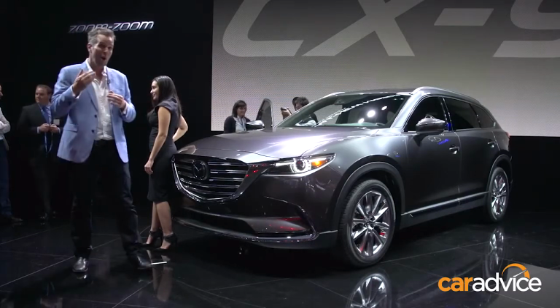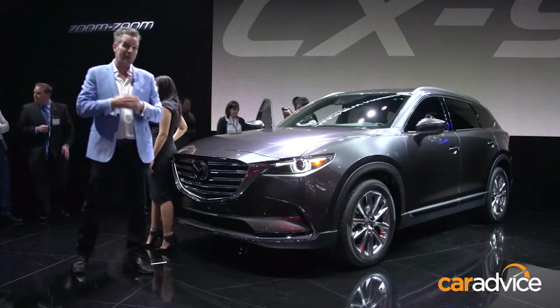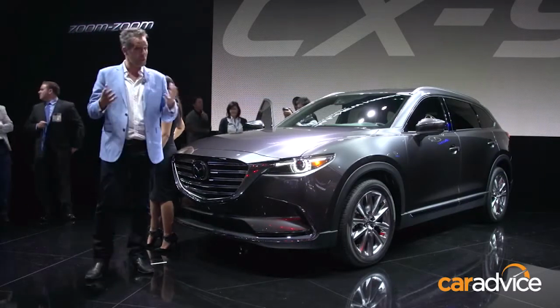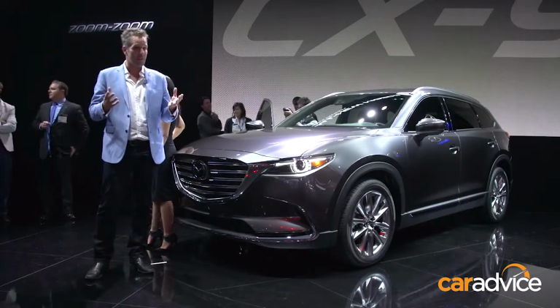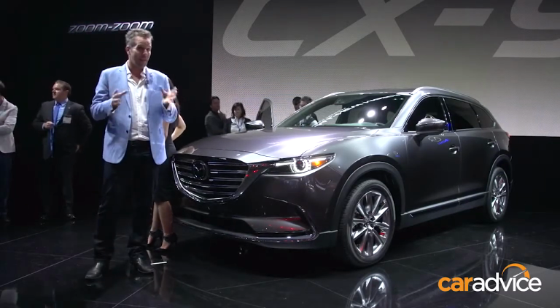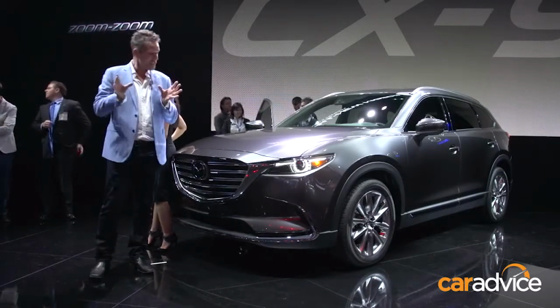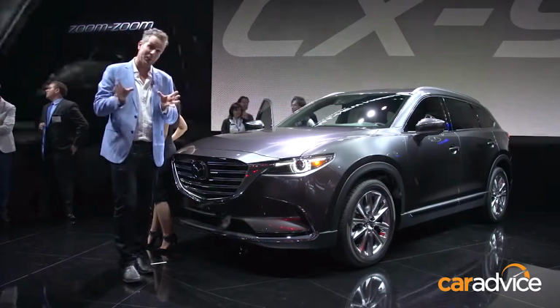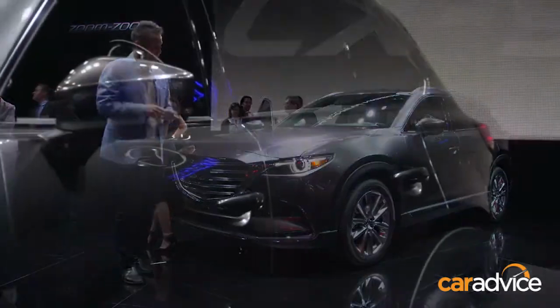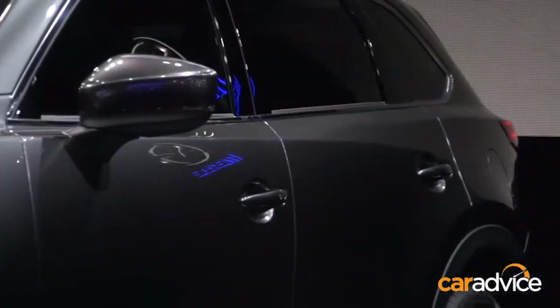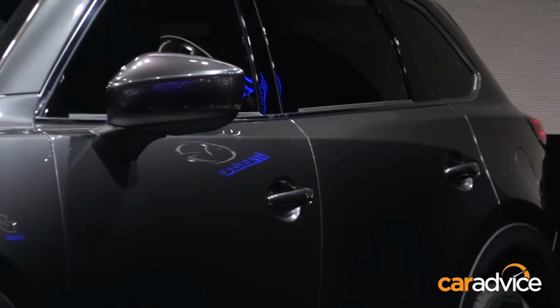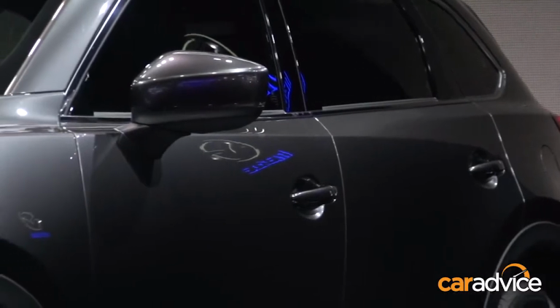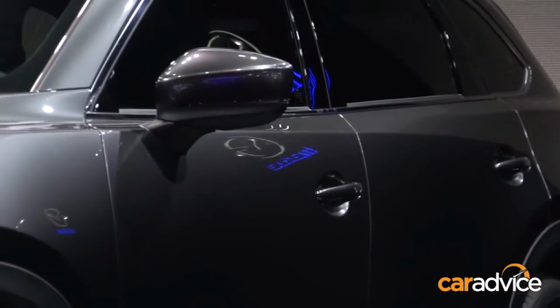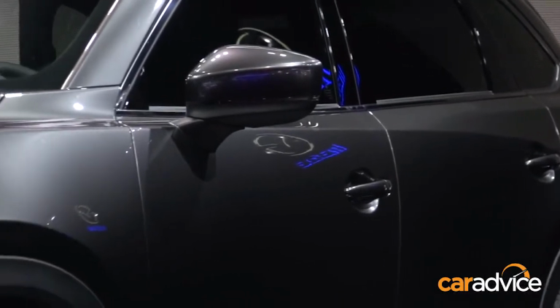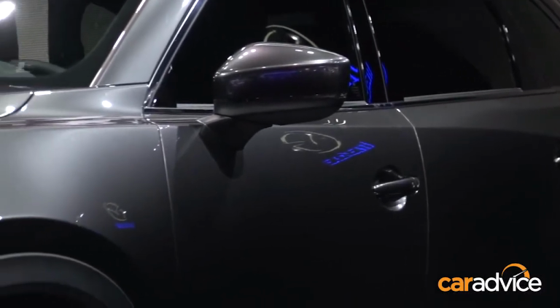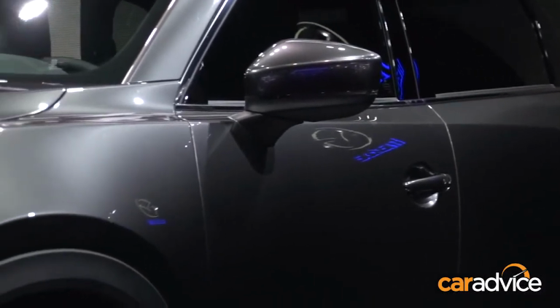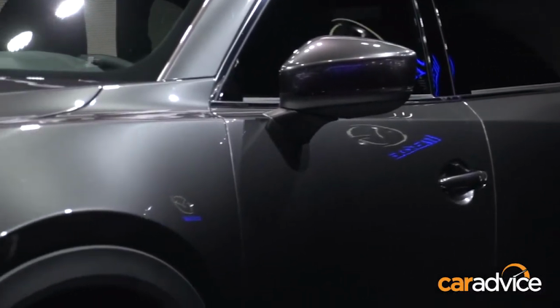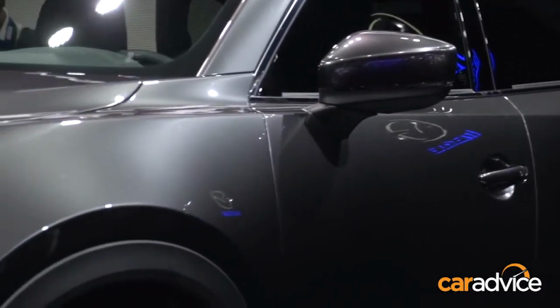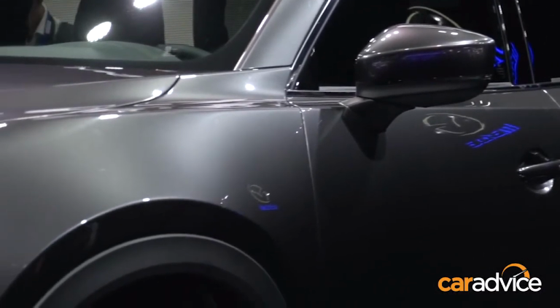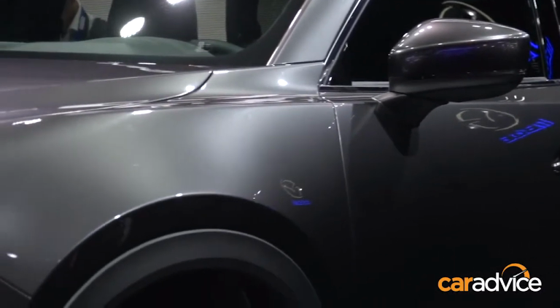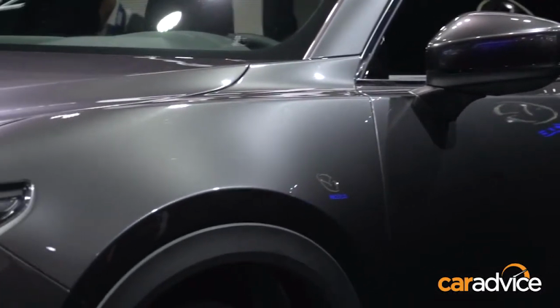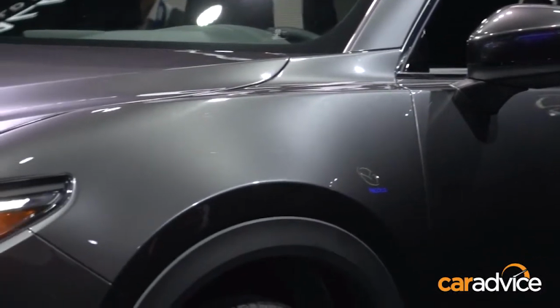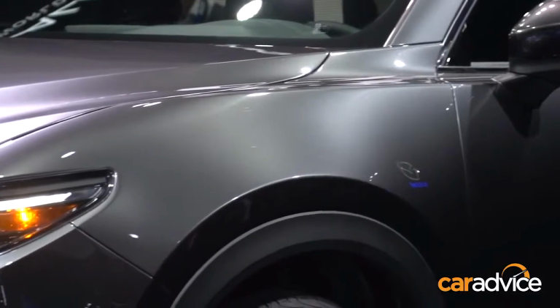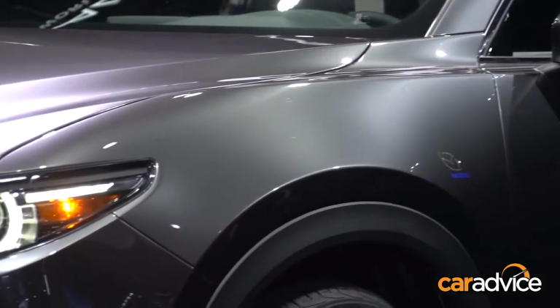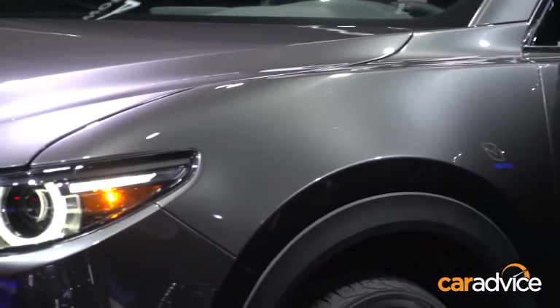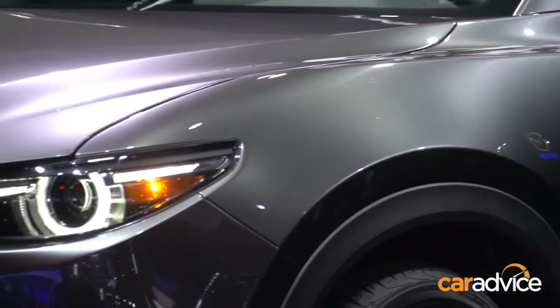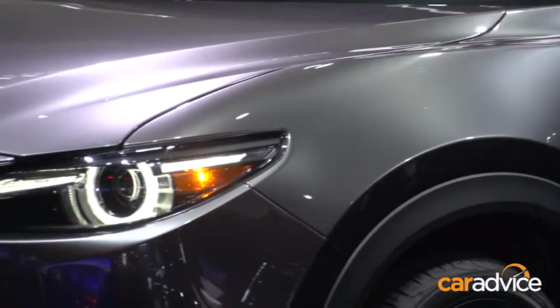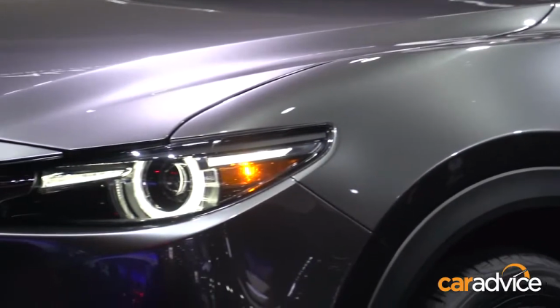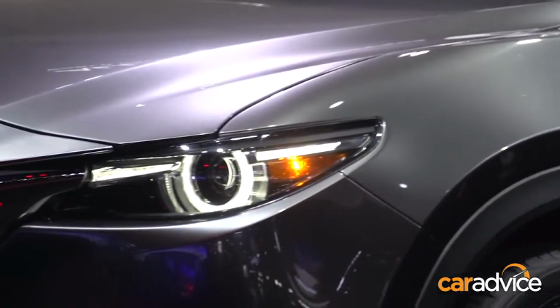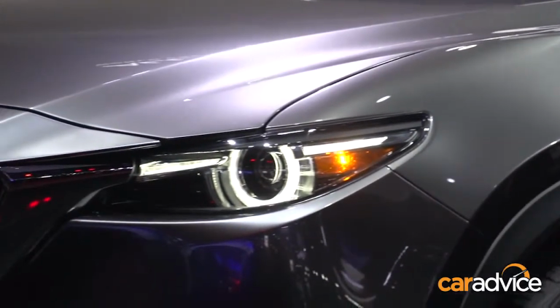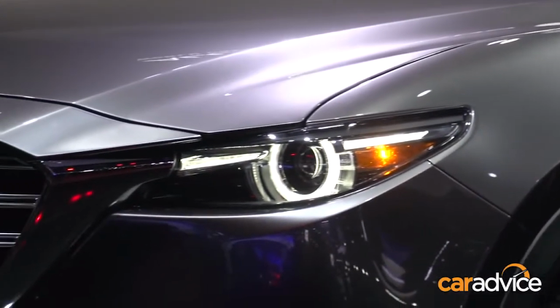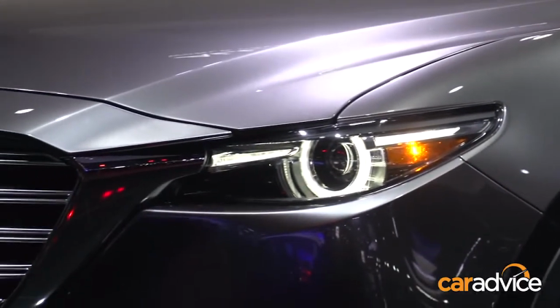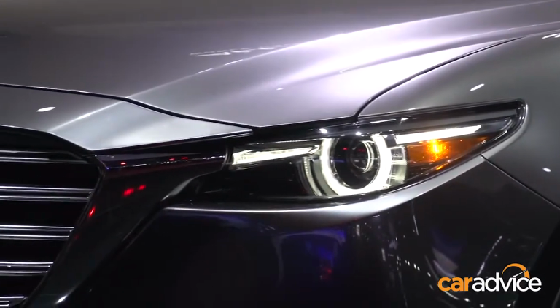And when you say it looks good in the metal, it actually stands true for this car, because the new paint colour for the CX-9 is called machine grey, and it looks like liquid metal. You can't actually tell where the bonnet line ends and the chrome elements begin. It's a really cohesive effort.